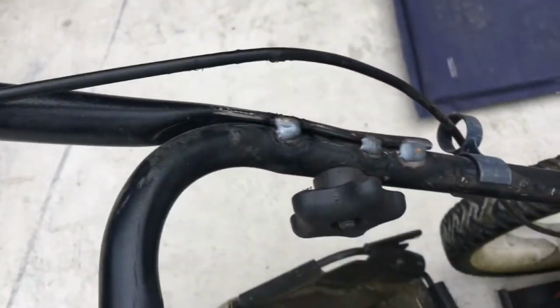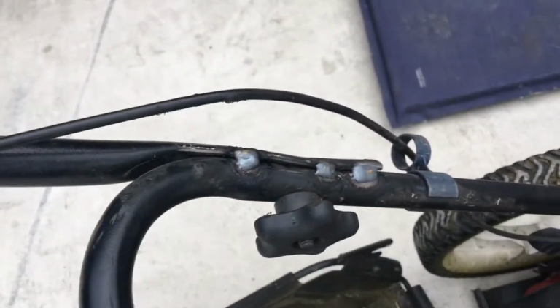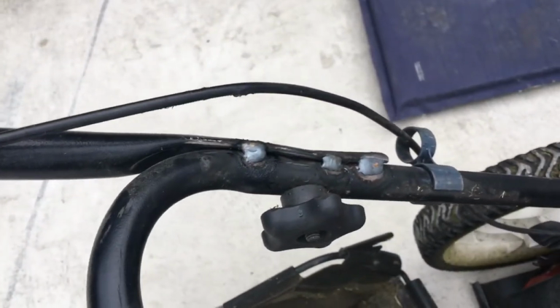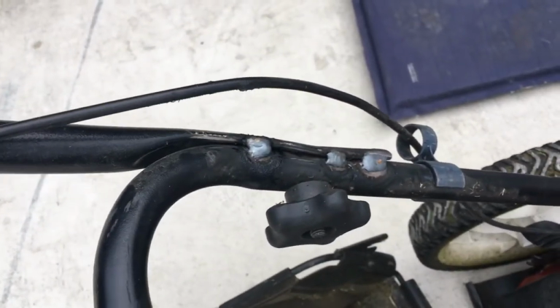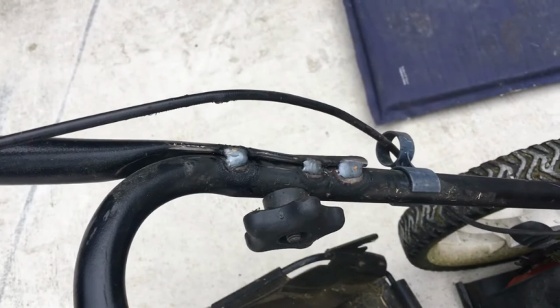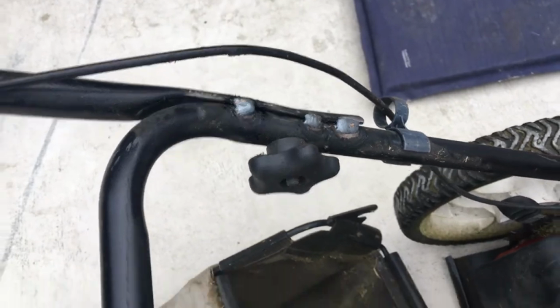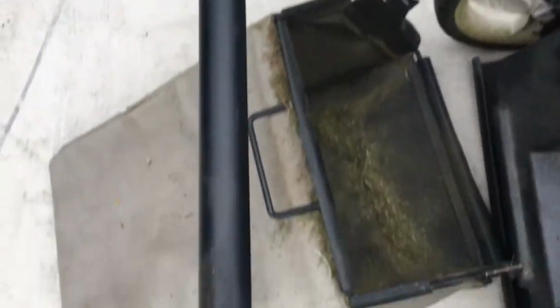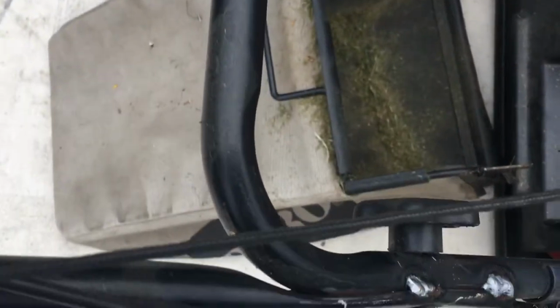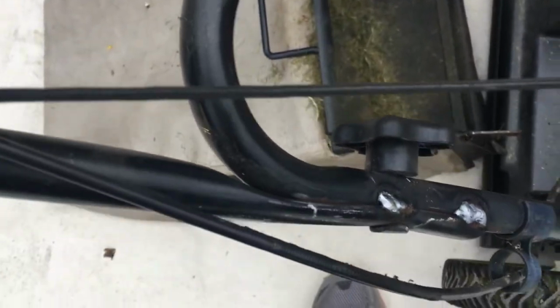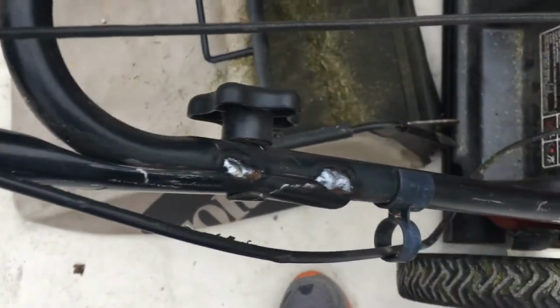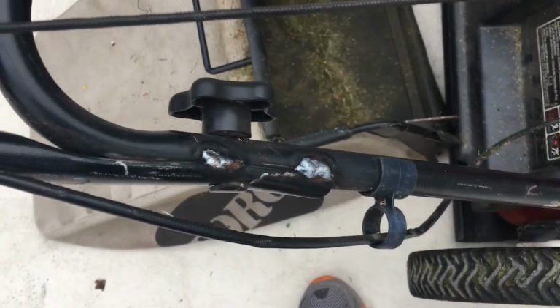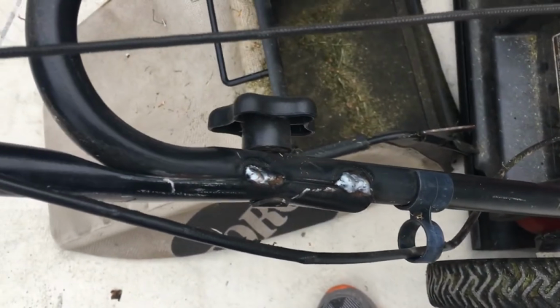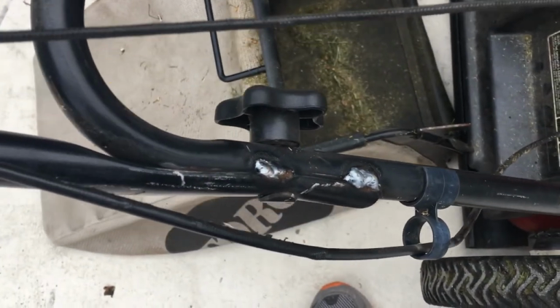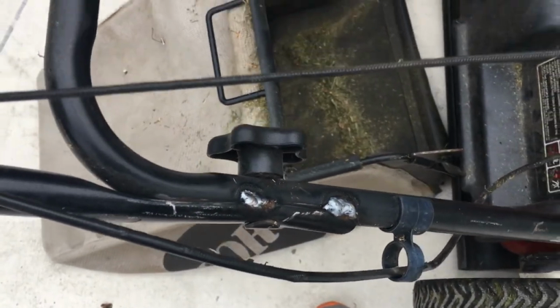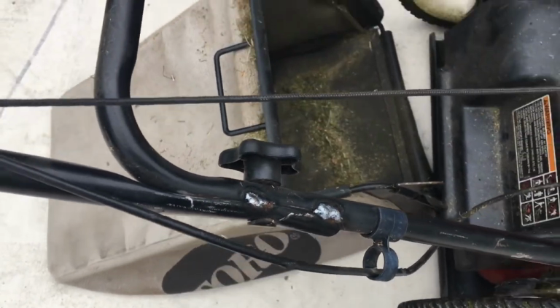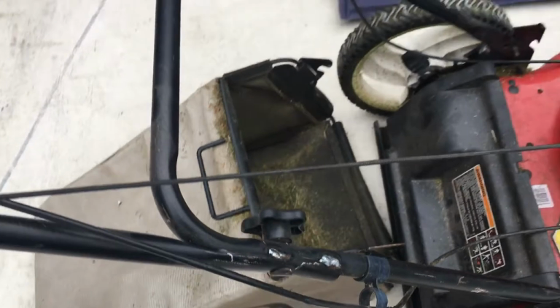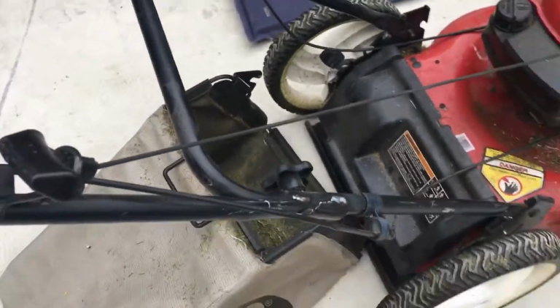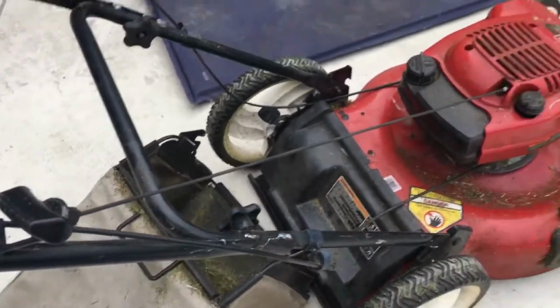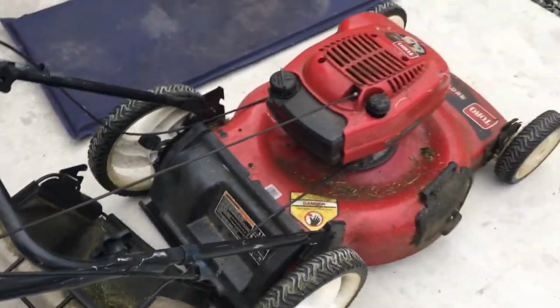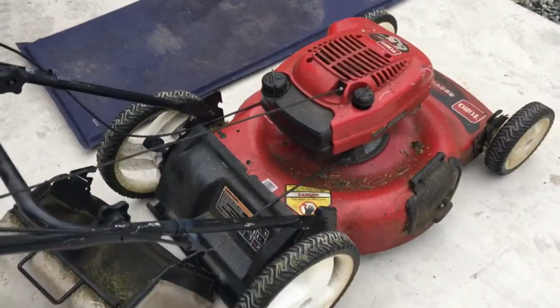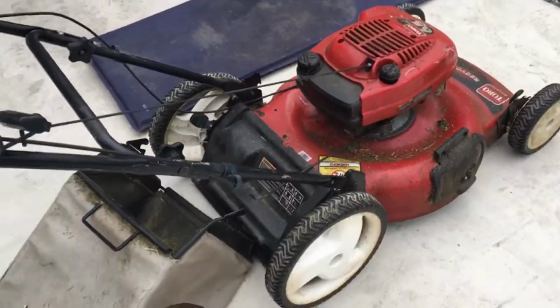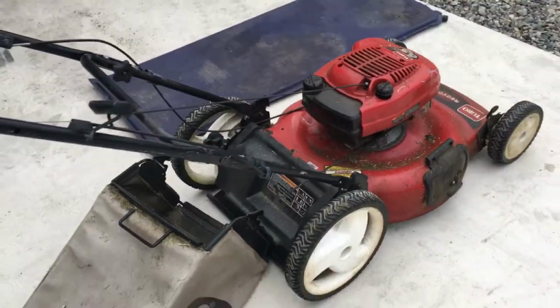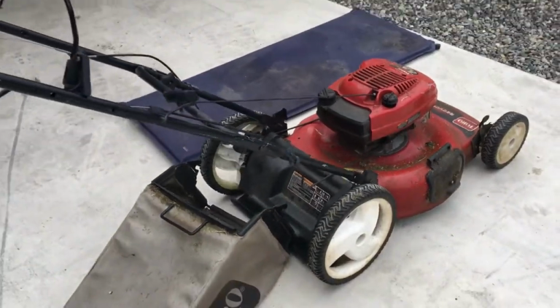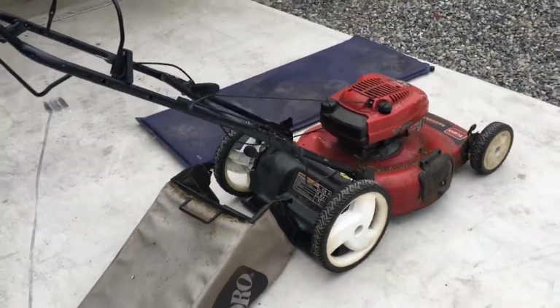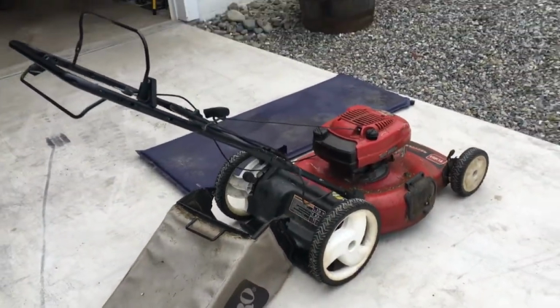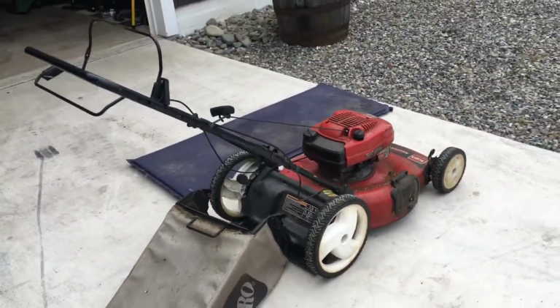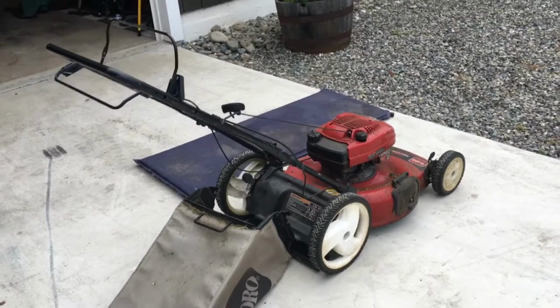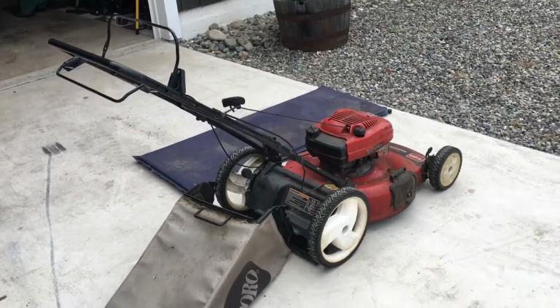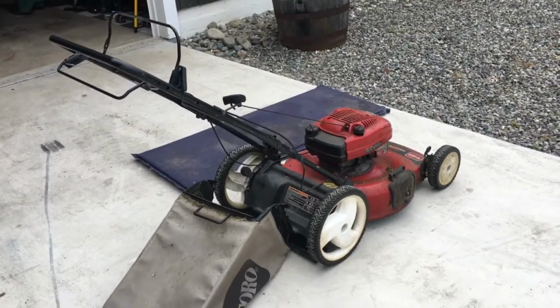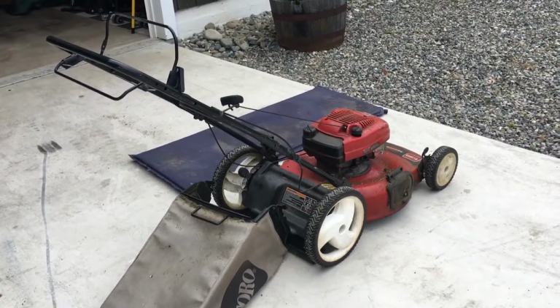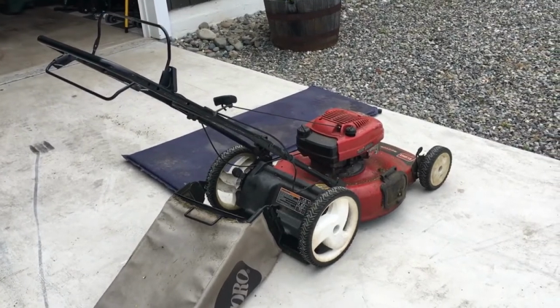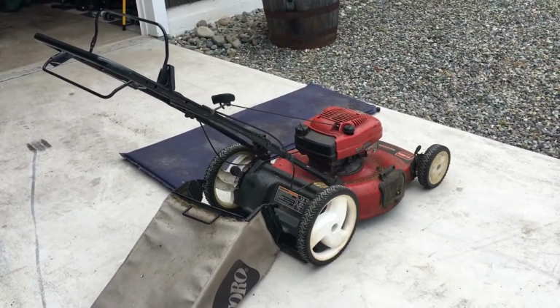I took care of this wiggle point too with a few welds — that should hold well. Problem solved, game changer, very happy. Thanks for watching.